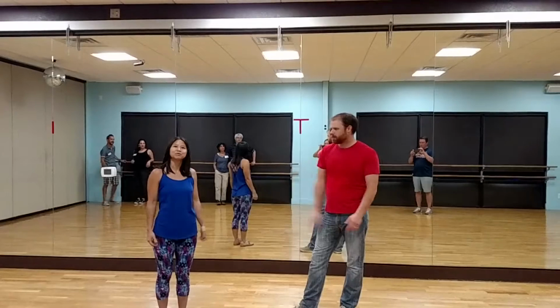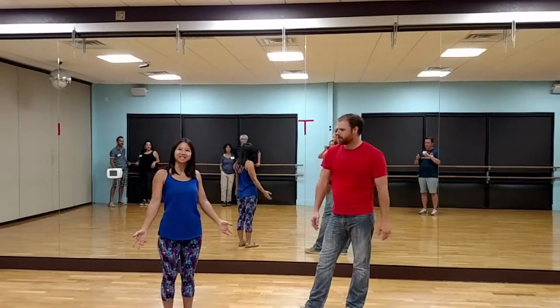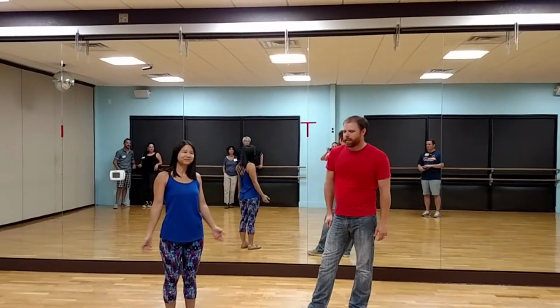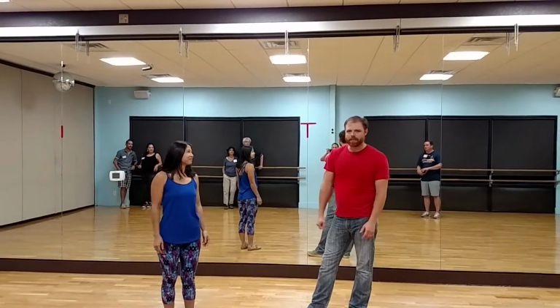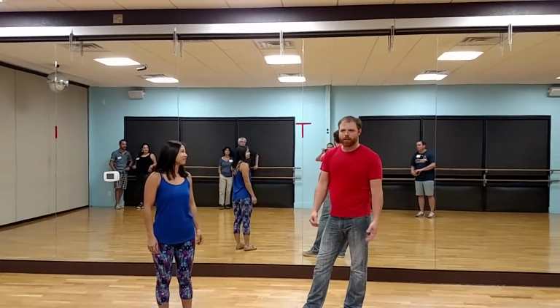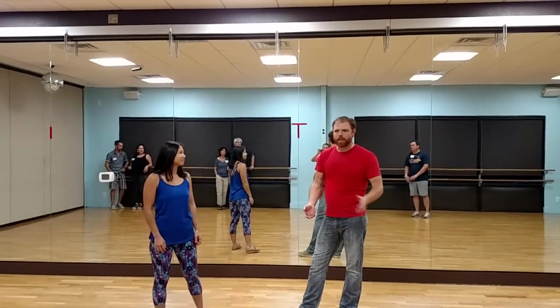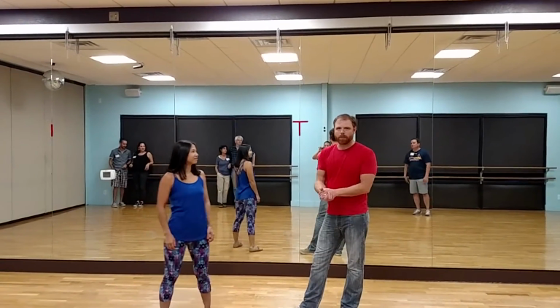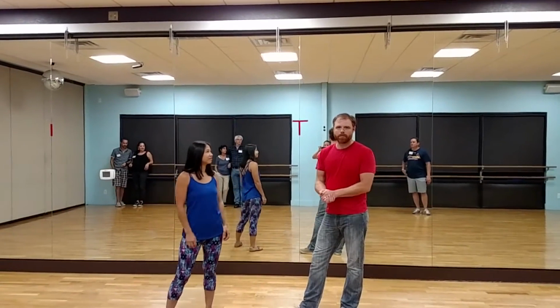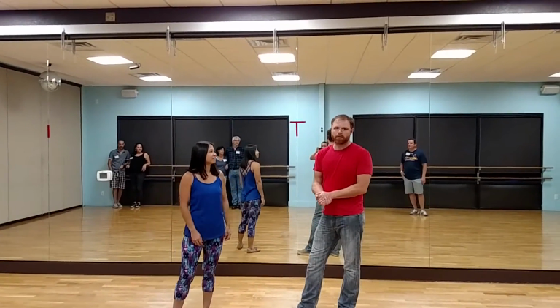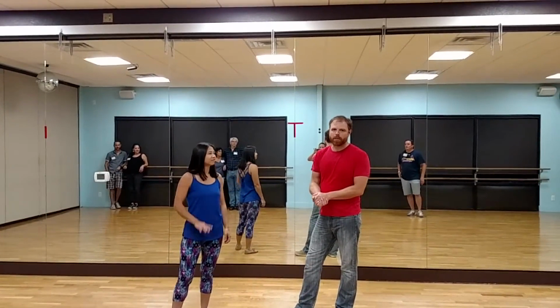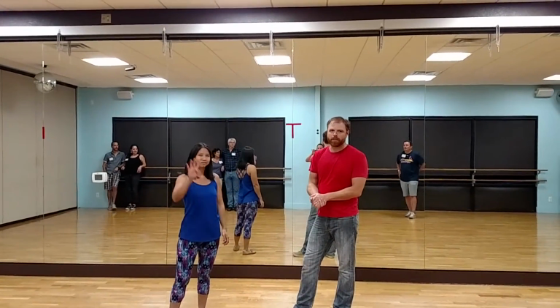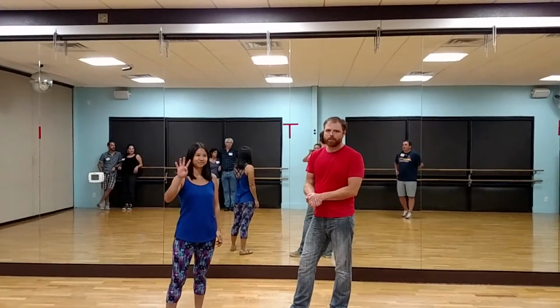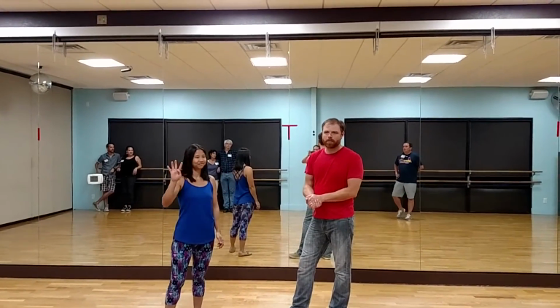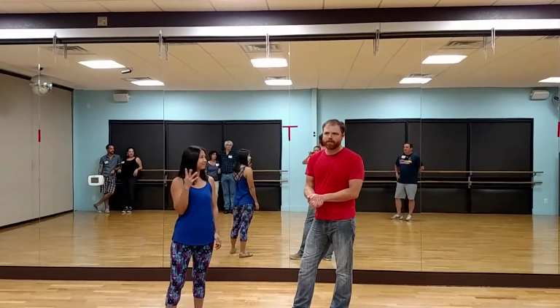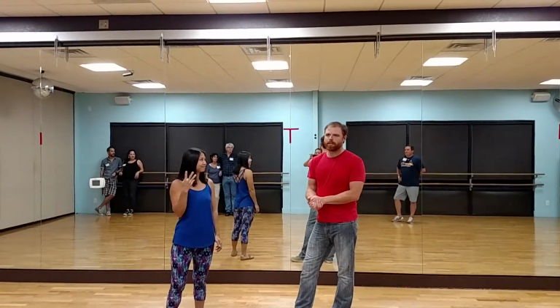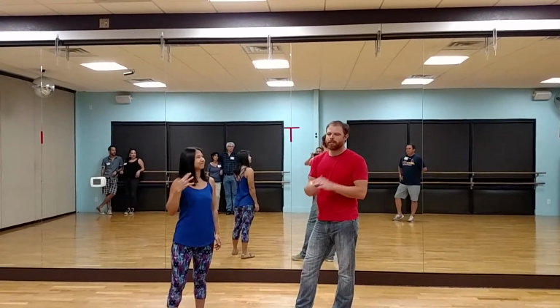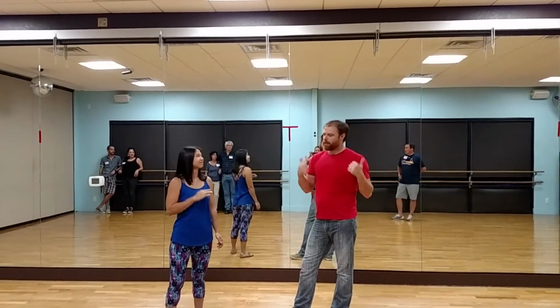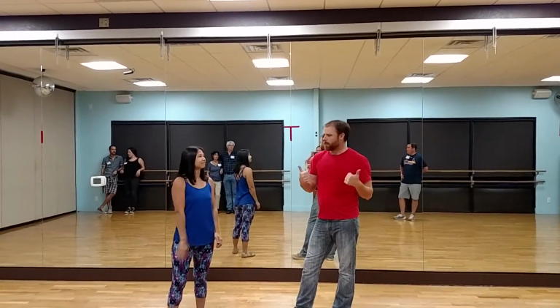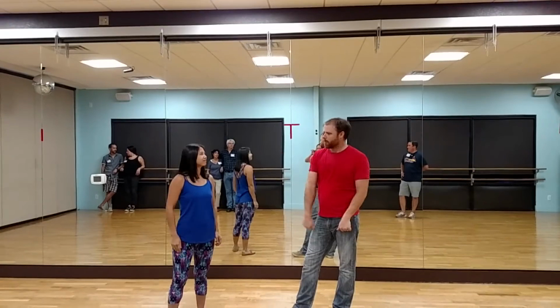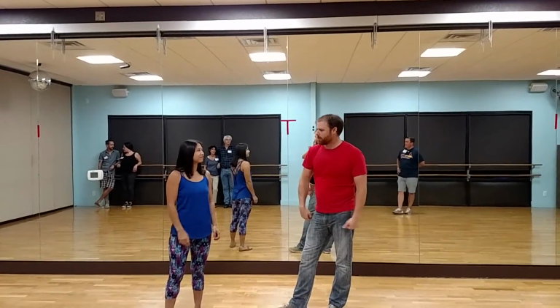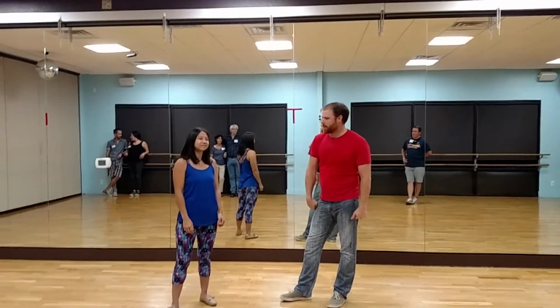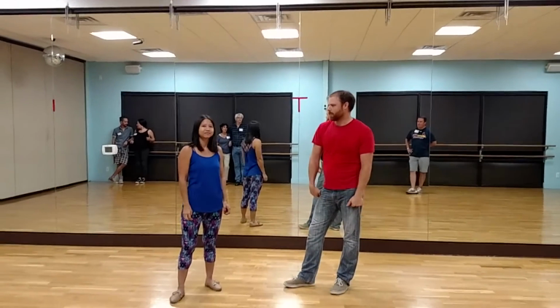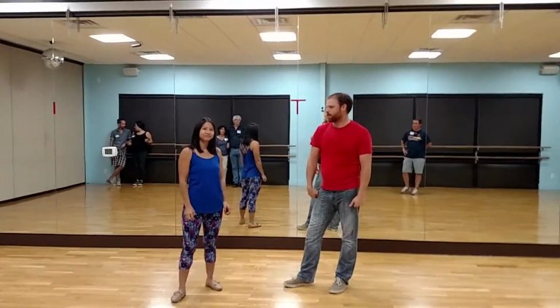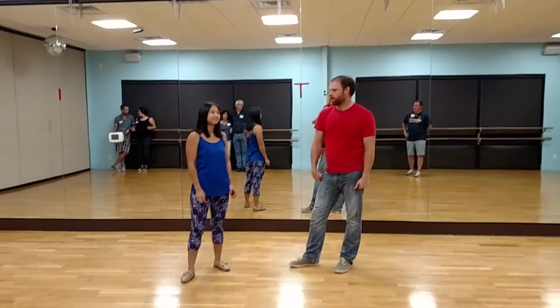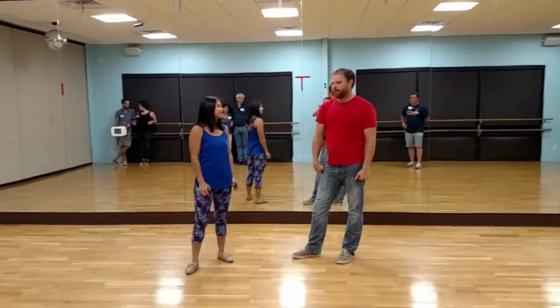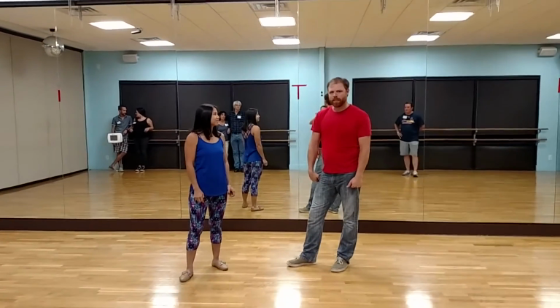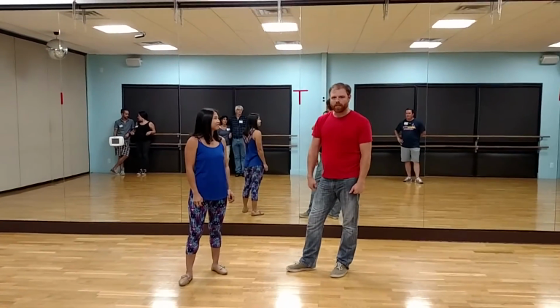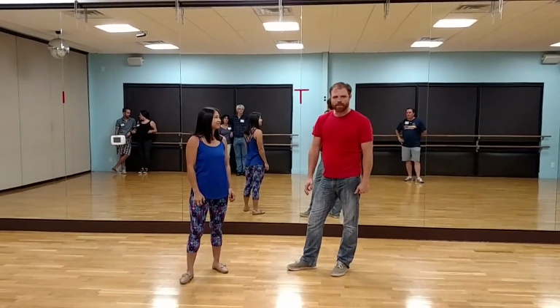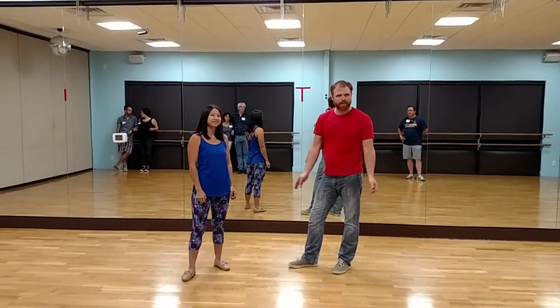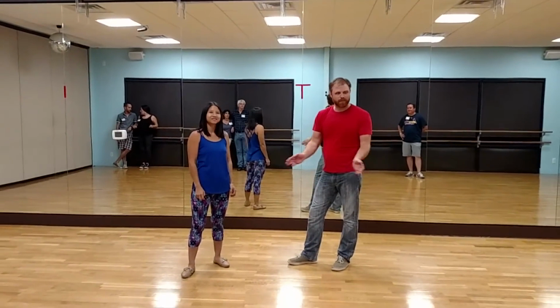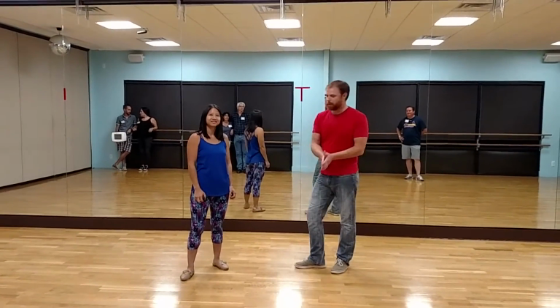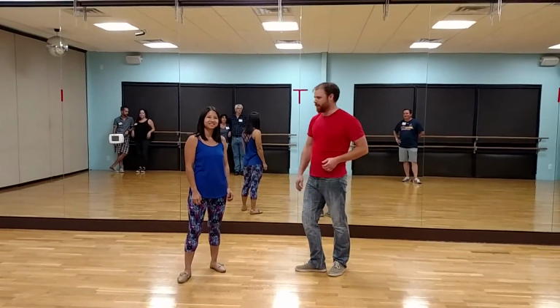I'm Ginny. This is our last week — week four of our Intro to Swing for the month of July. We made it all the way through July, heading into August and the summer's over. It'll be great.